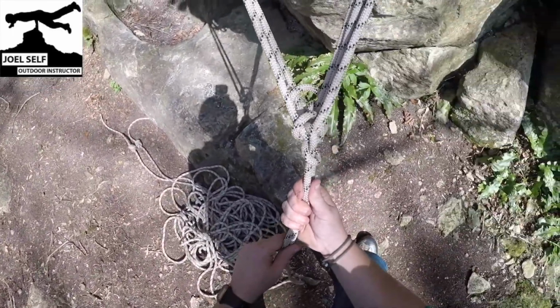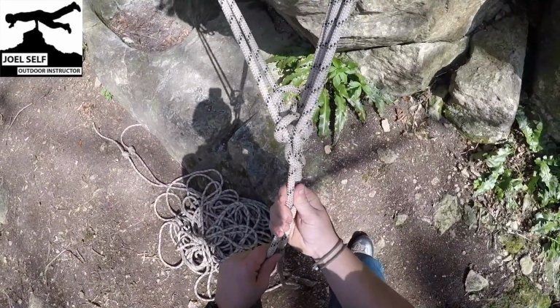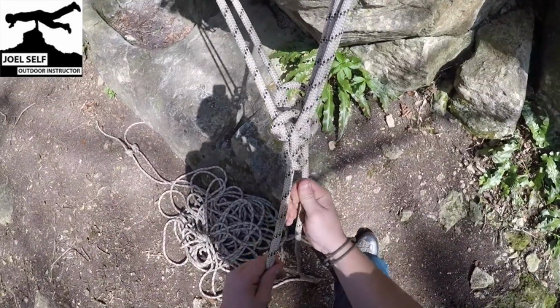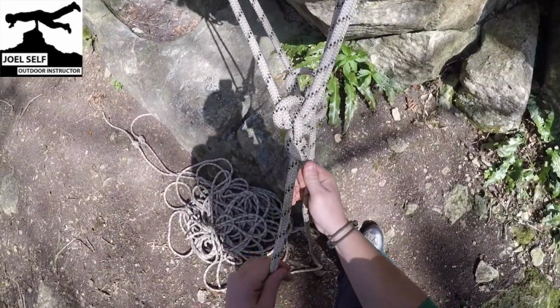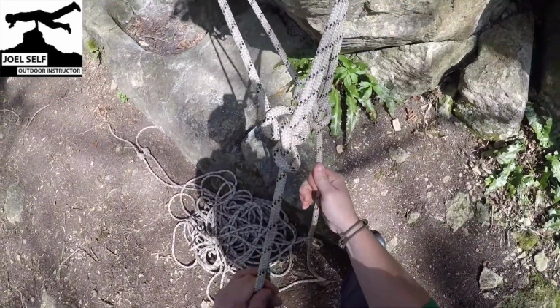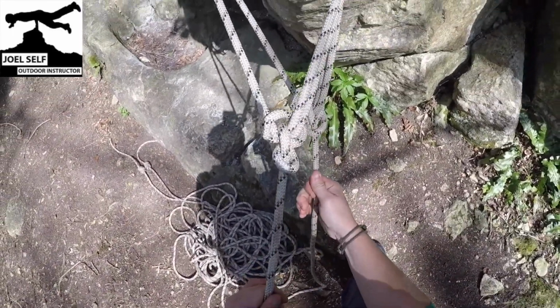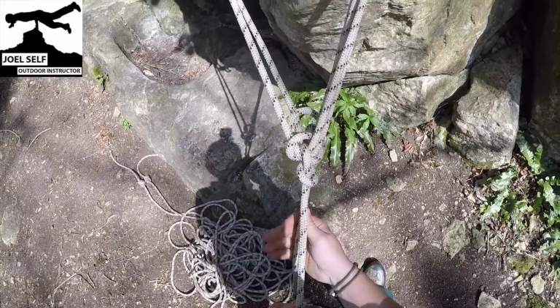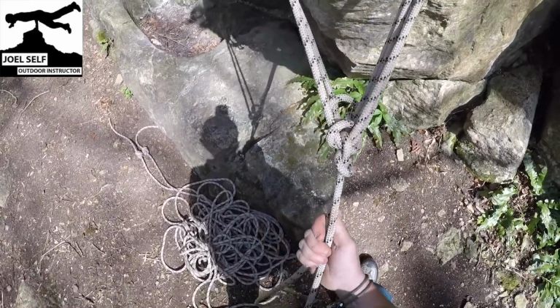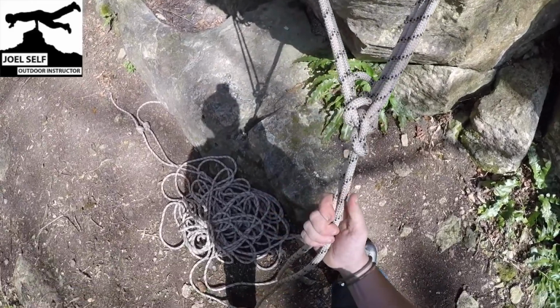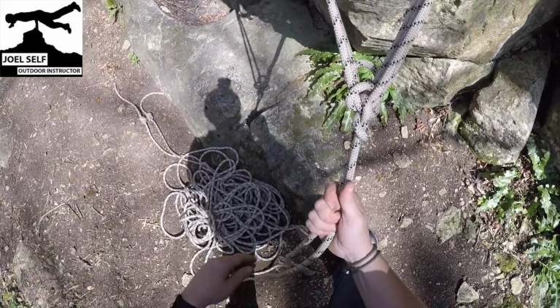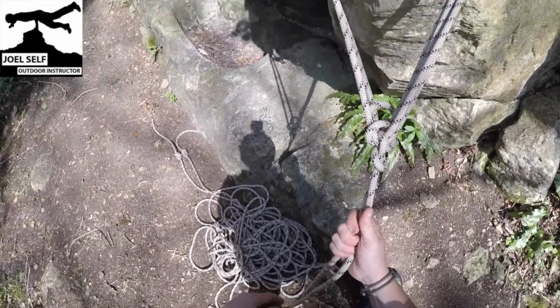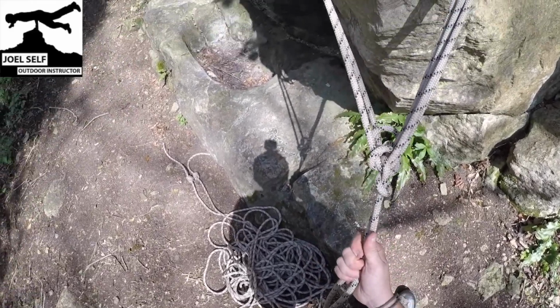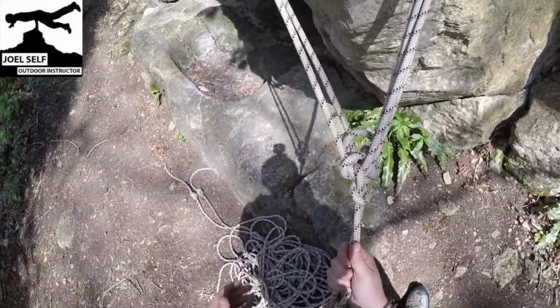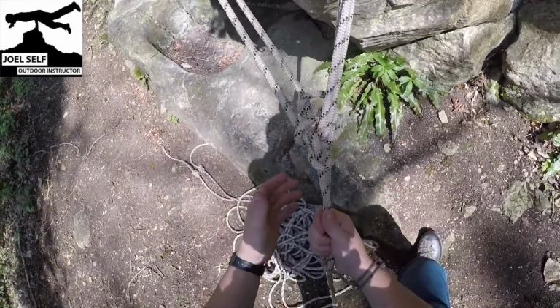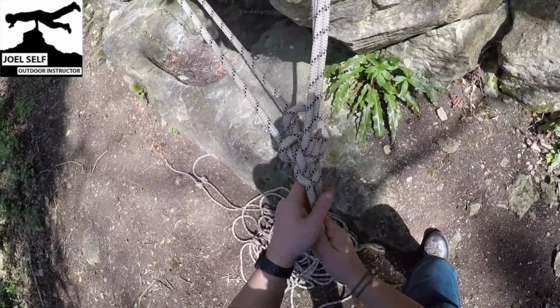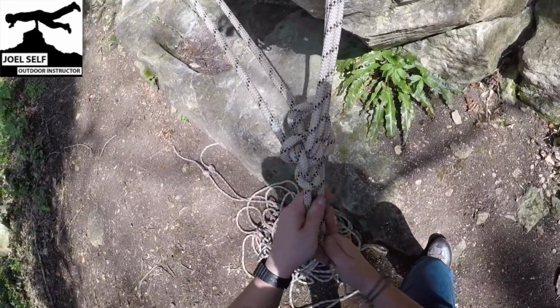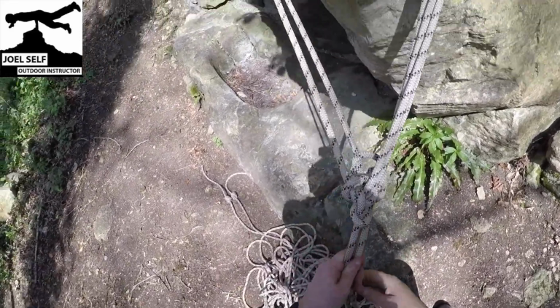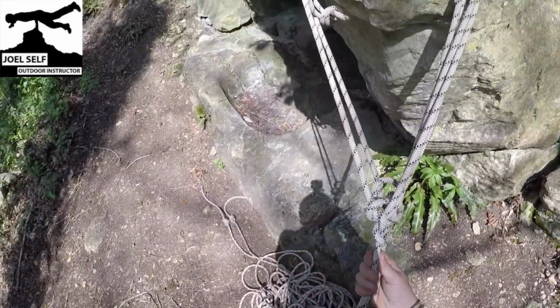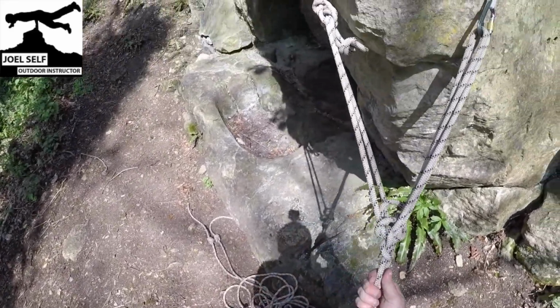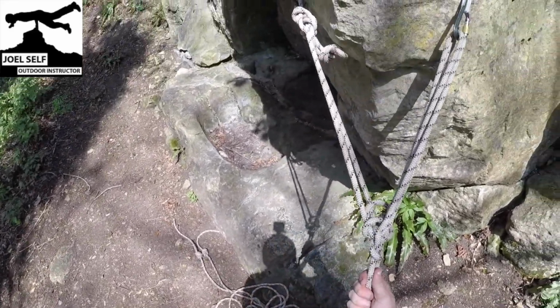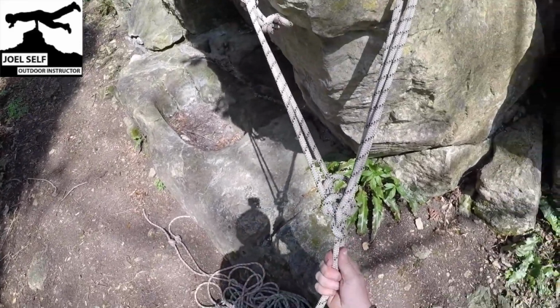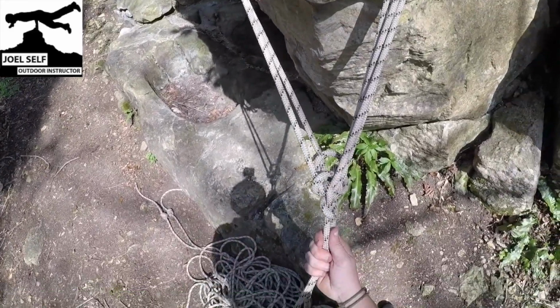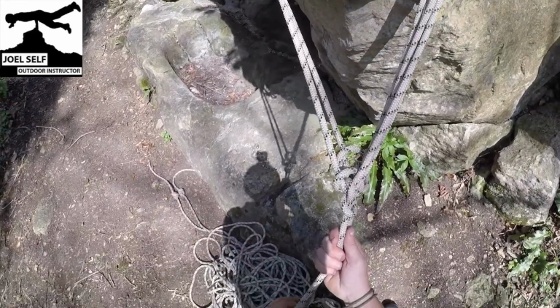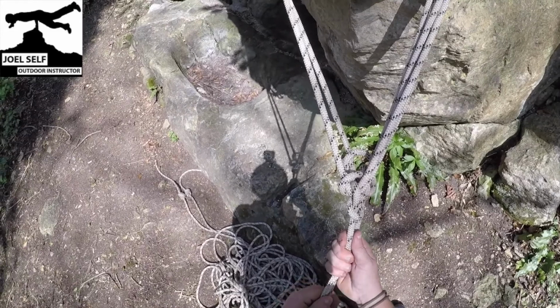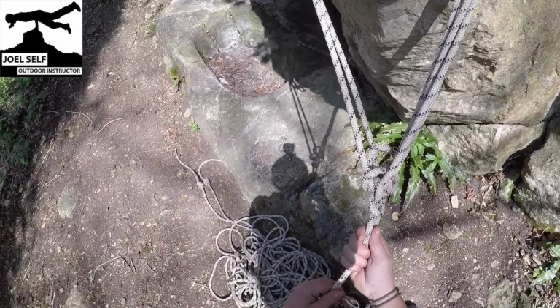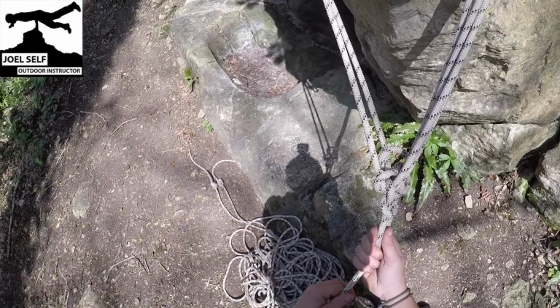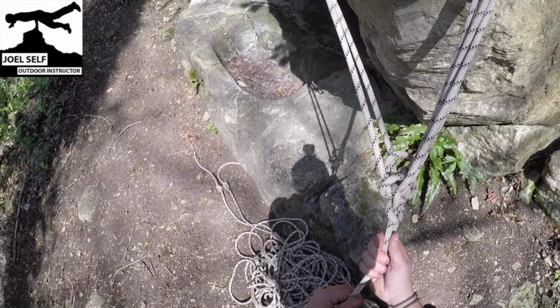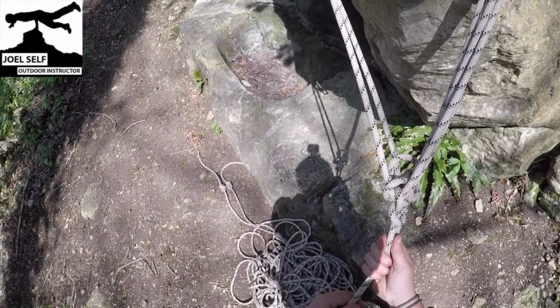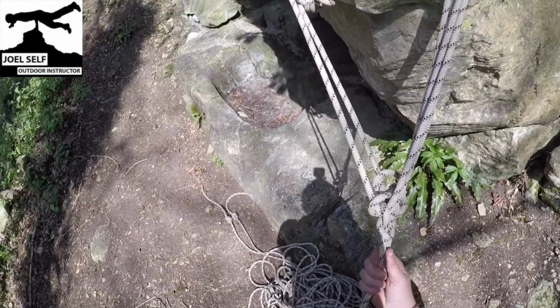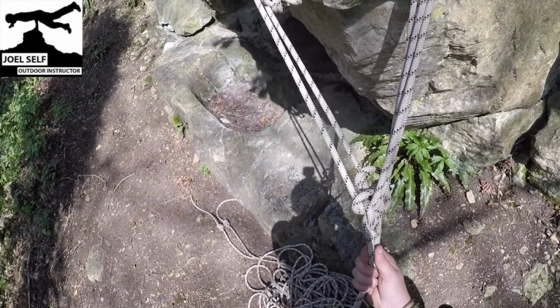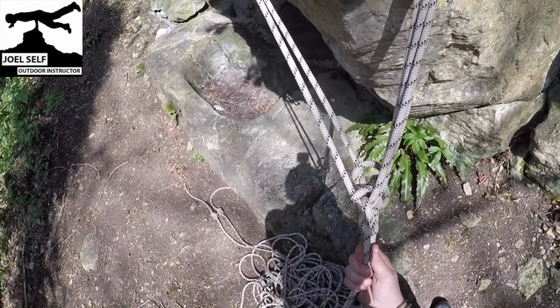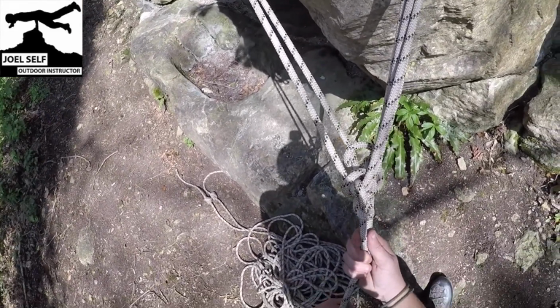I hope that's helpful. I've been Joel, Outdoor Instructor. This is how to rig your two working lines from one static rope. Thank you for watching, bye bye.